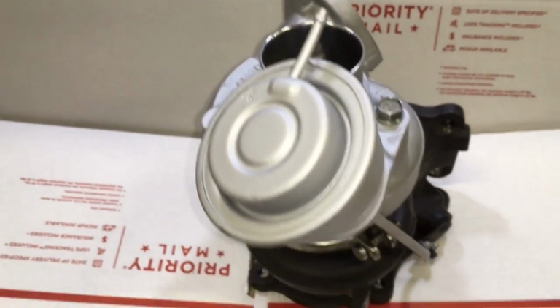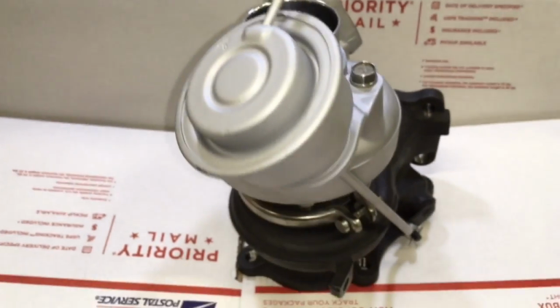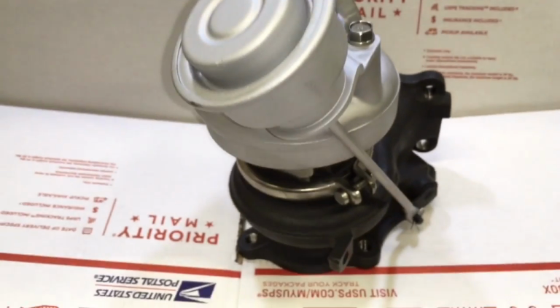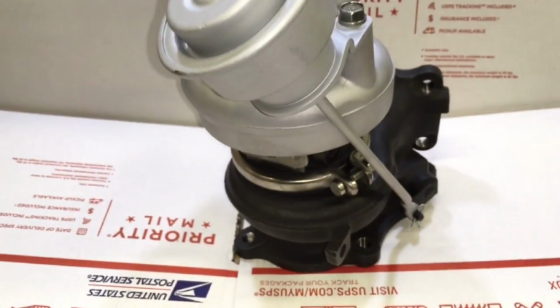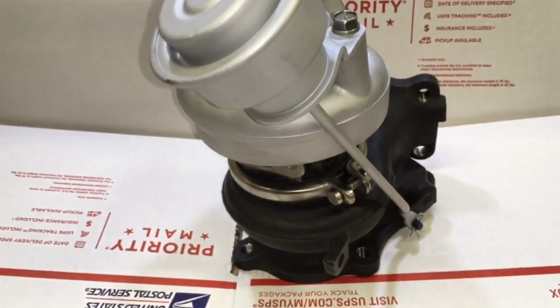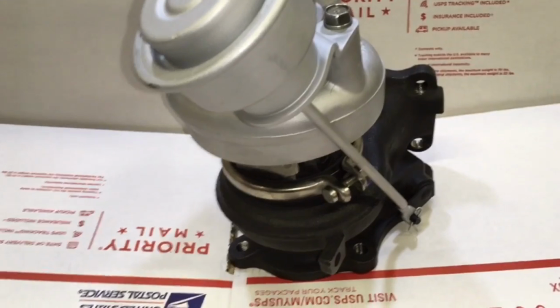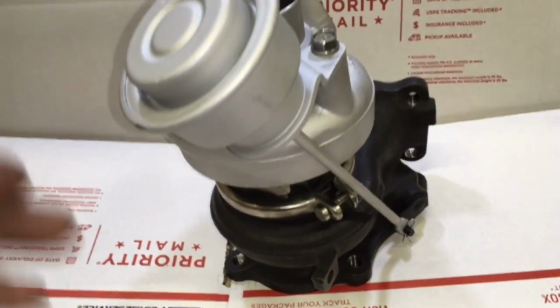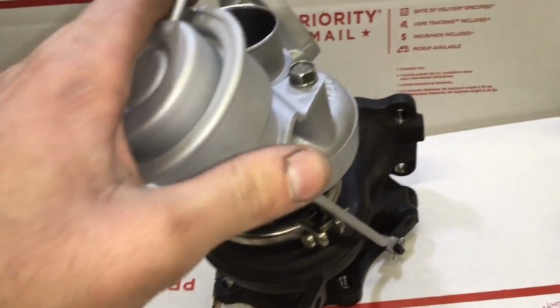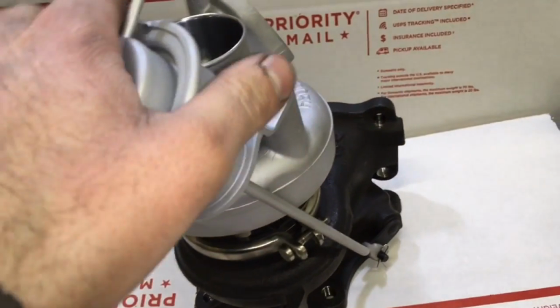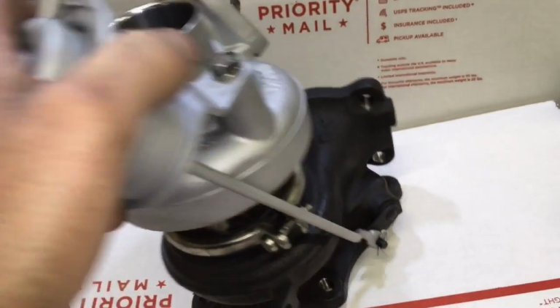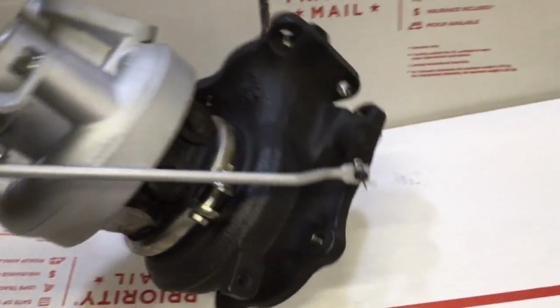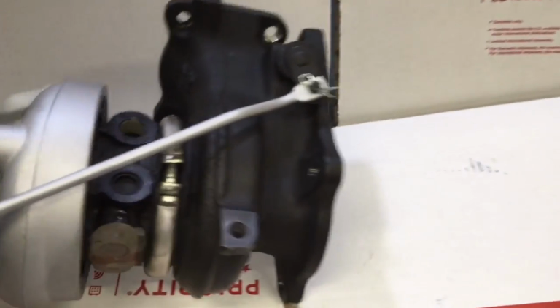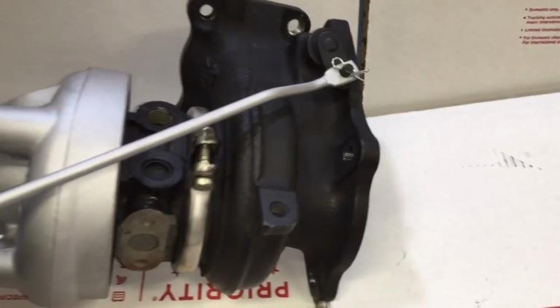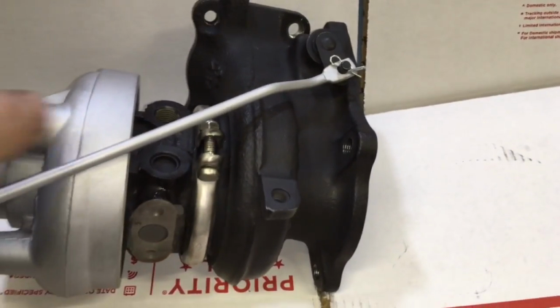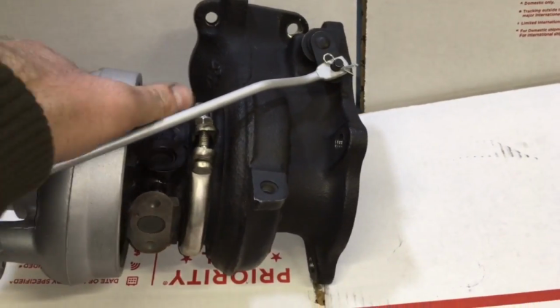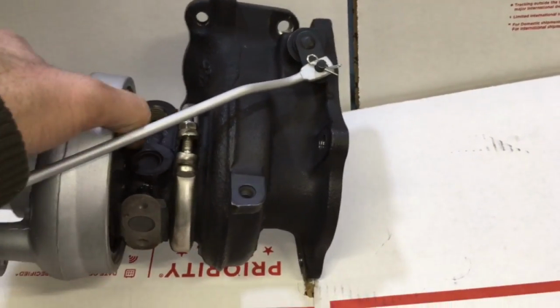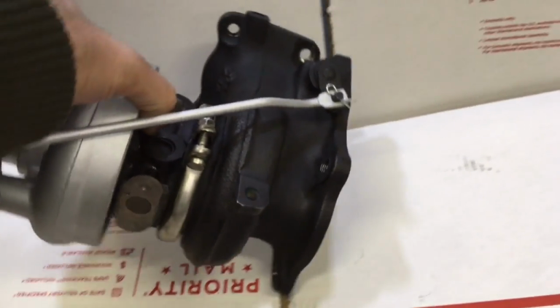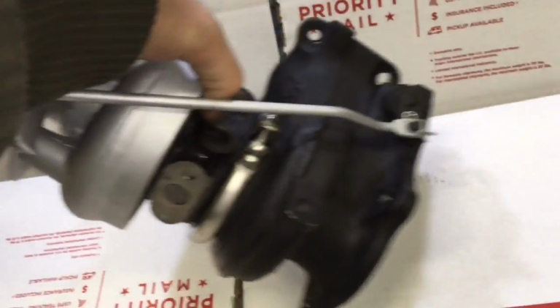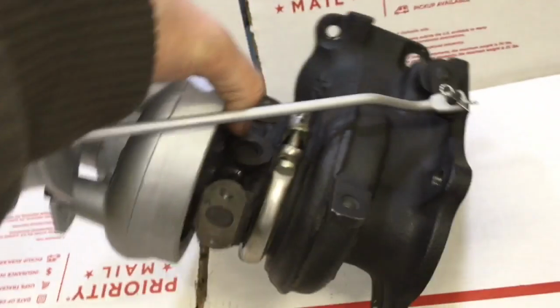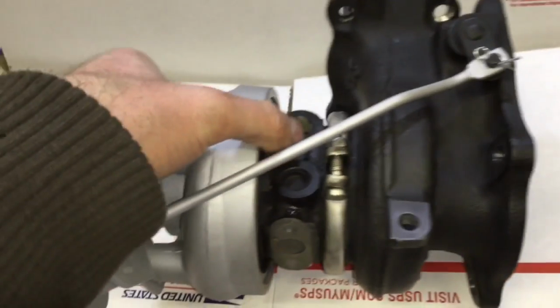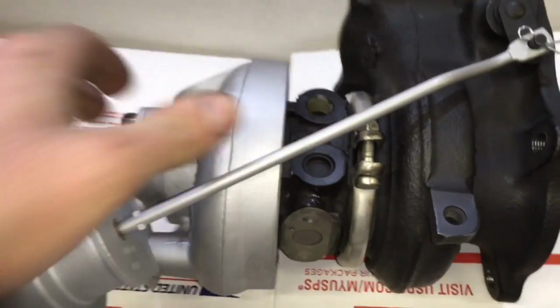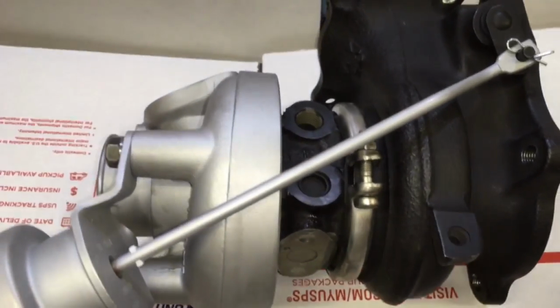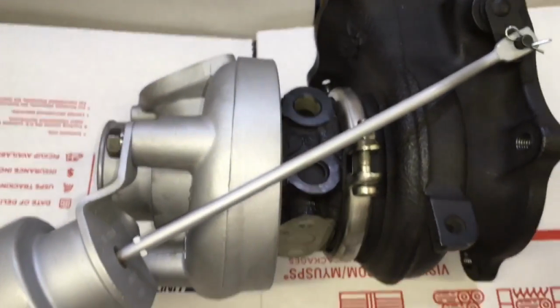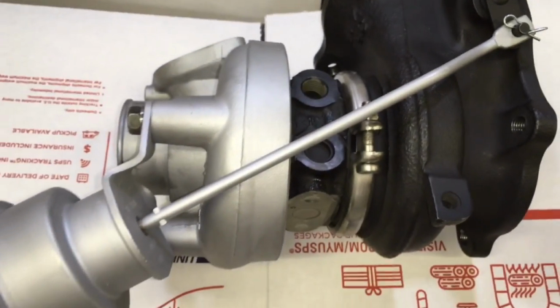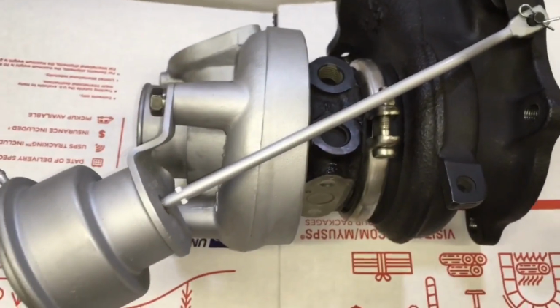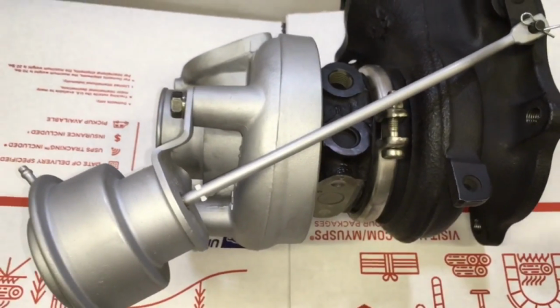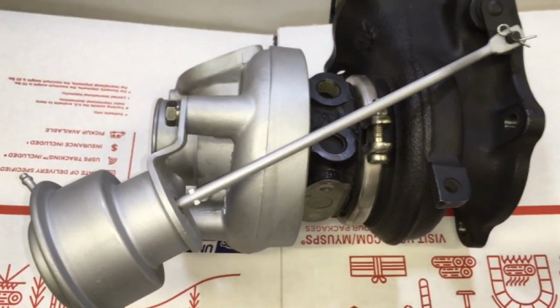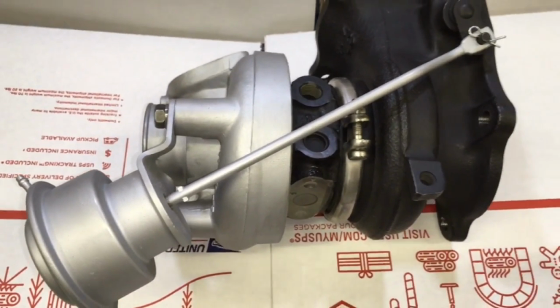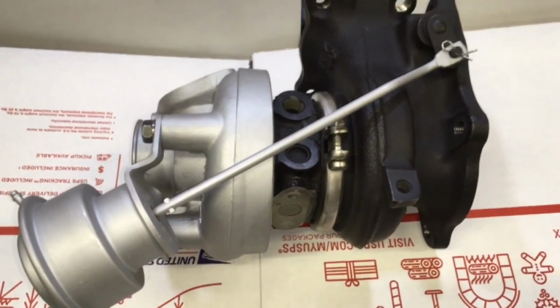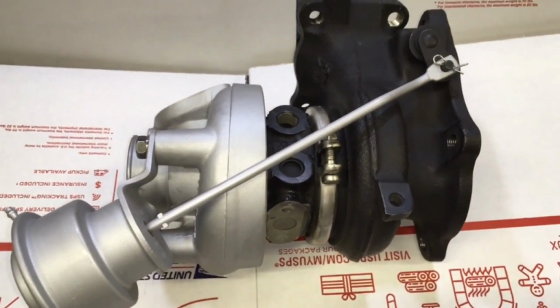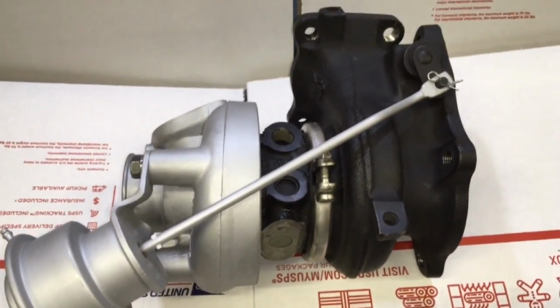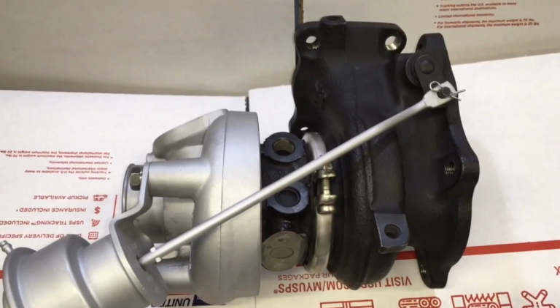If you're interested in a turbo build like this, you can always contact me at turbolabamerica@gmail.com. Thank you so much for watching this video — please subscribe if you want to see more videos just like this one.